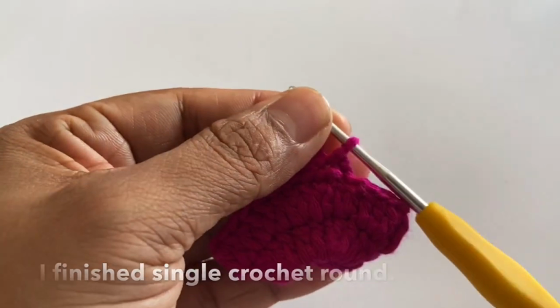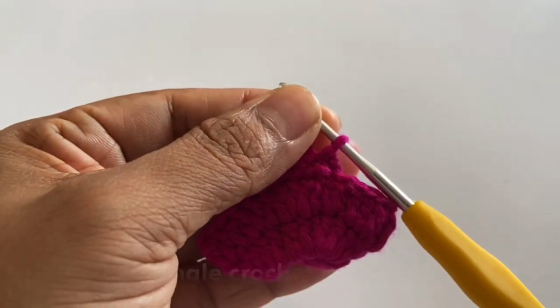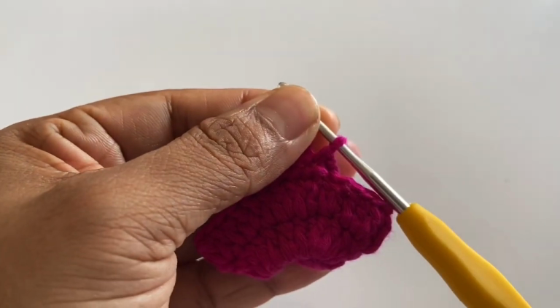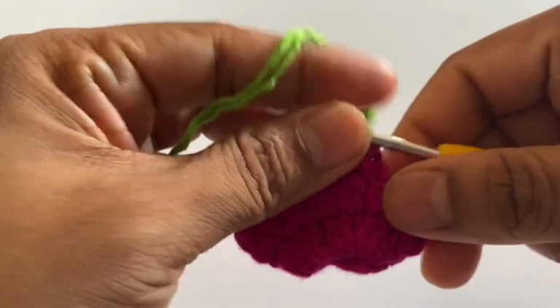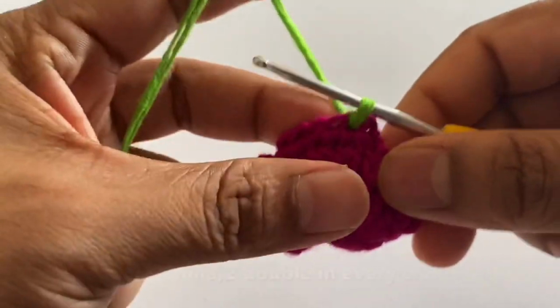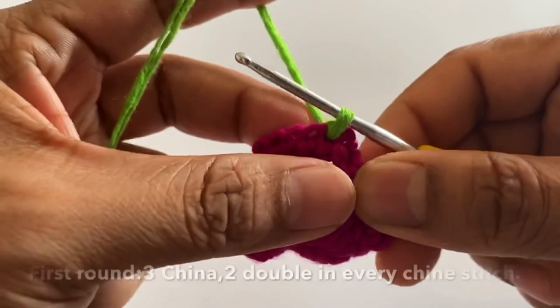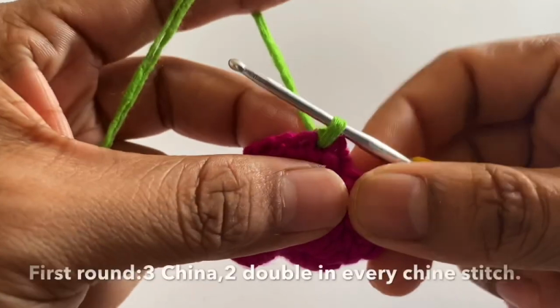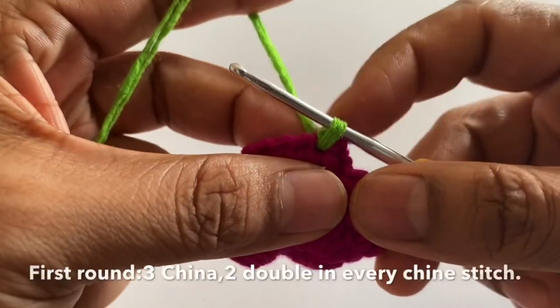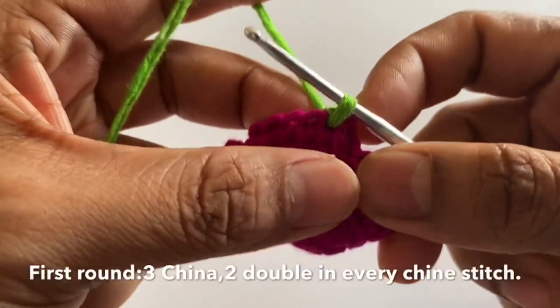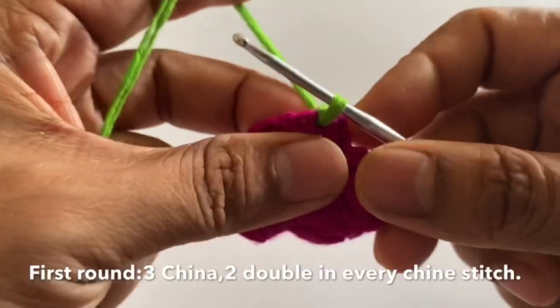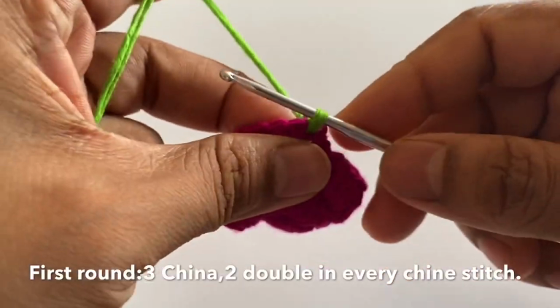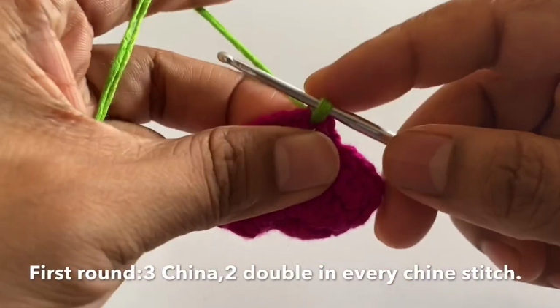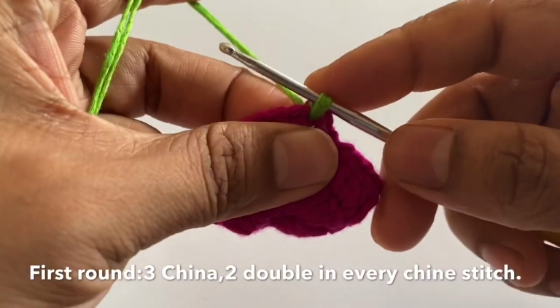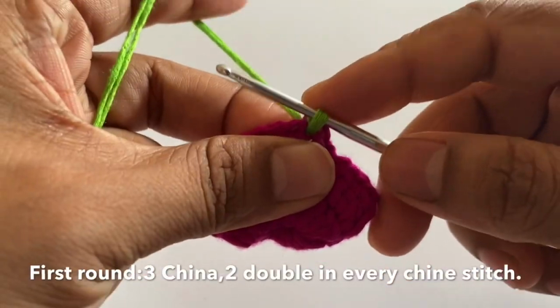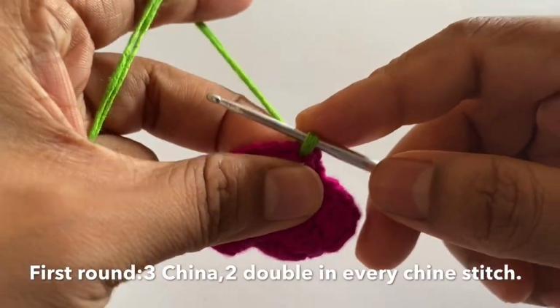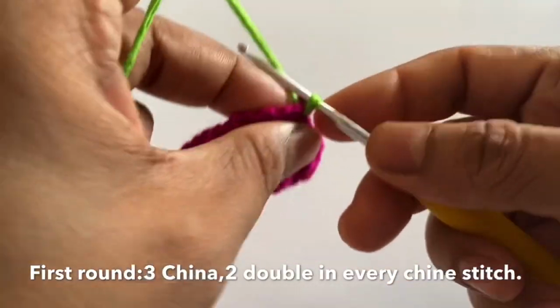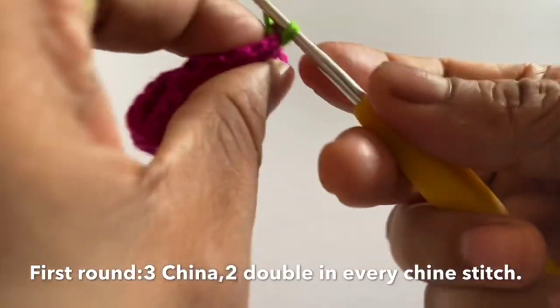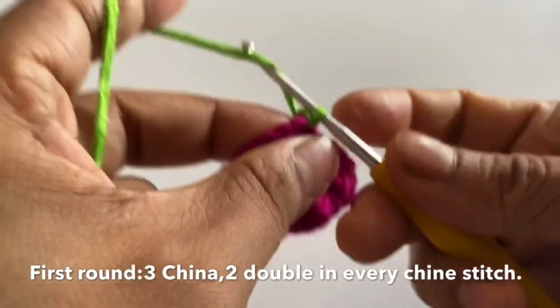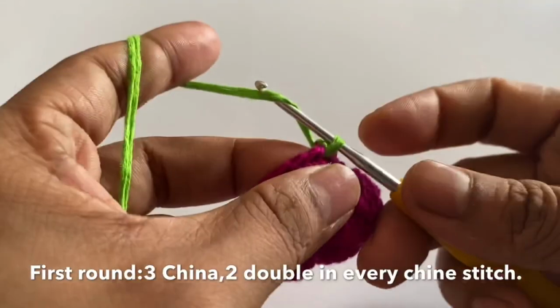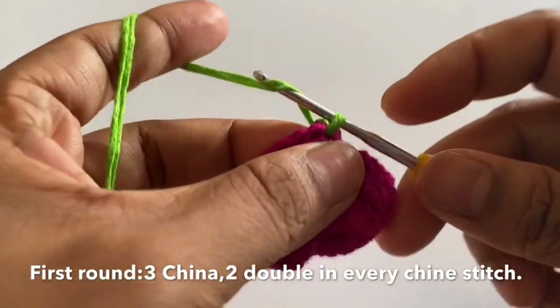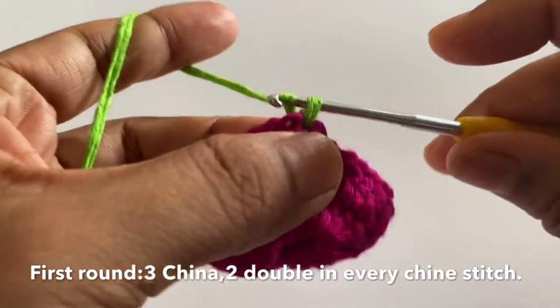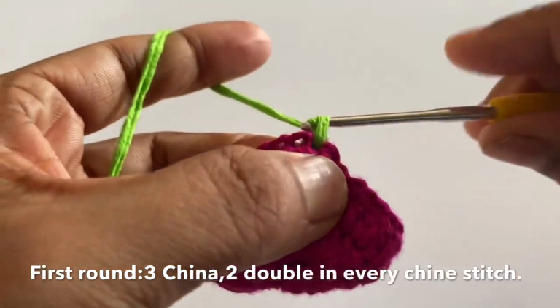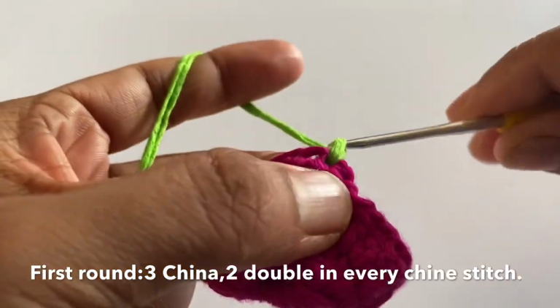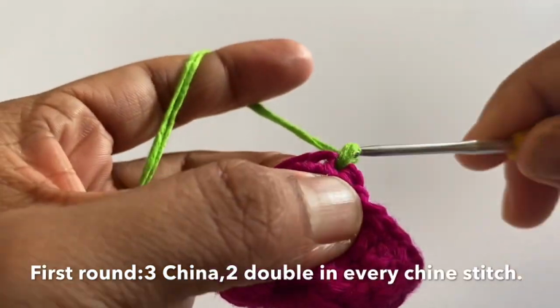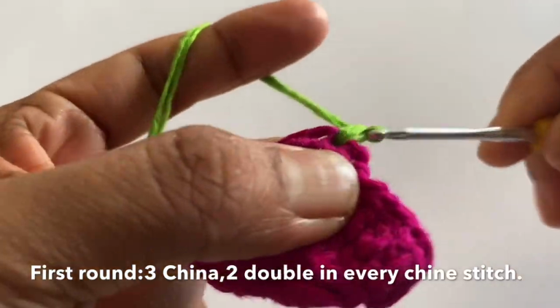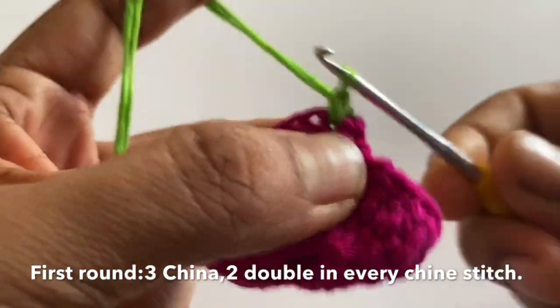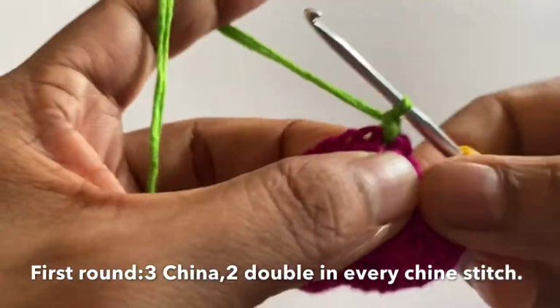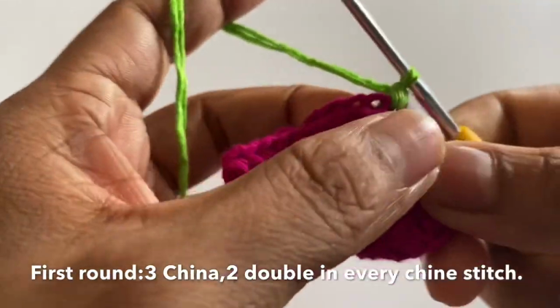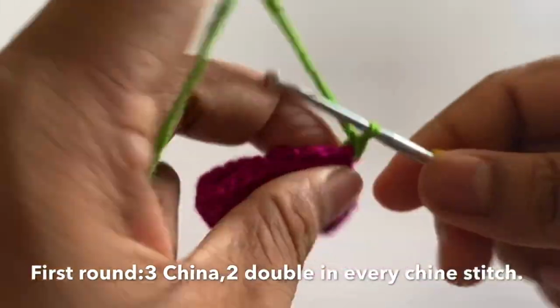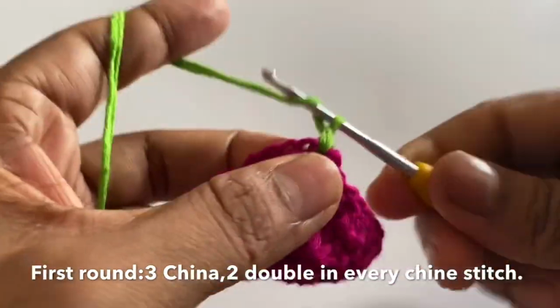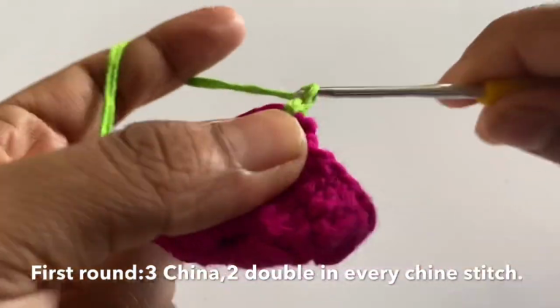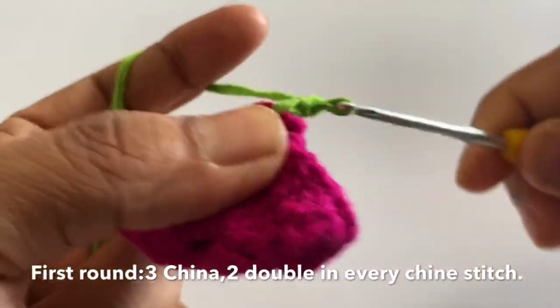In order to start the pink crochet, green crochet, then to create a single crochet.